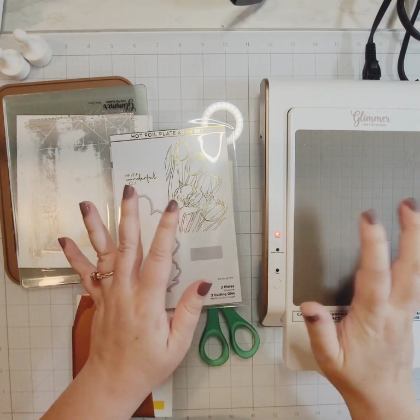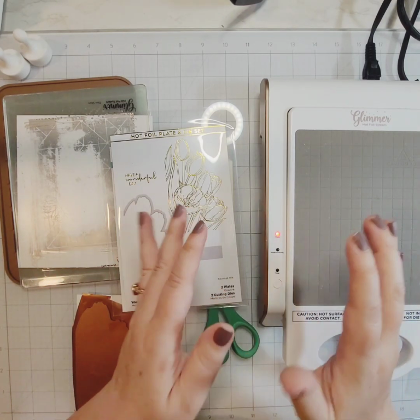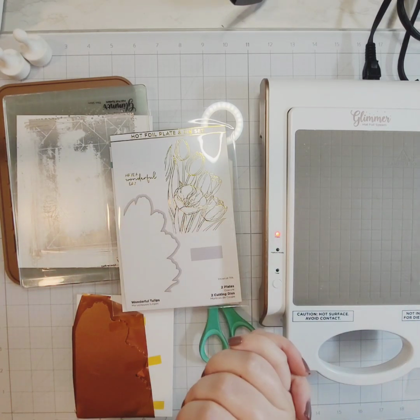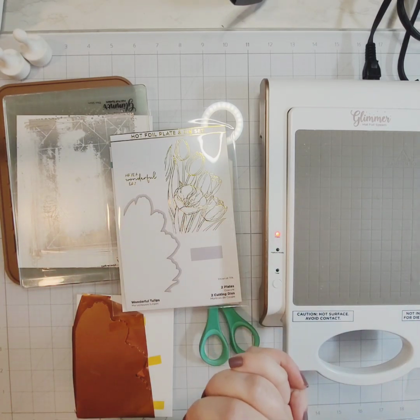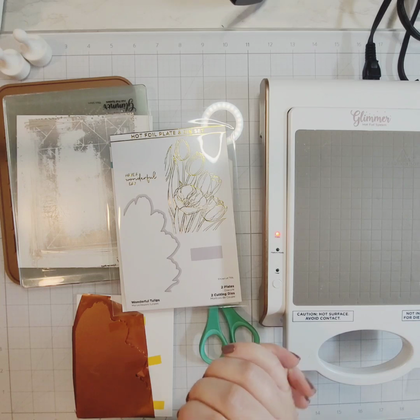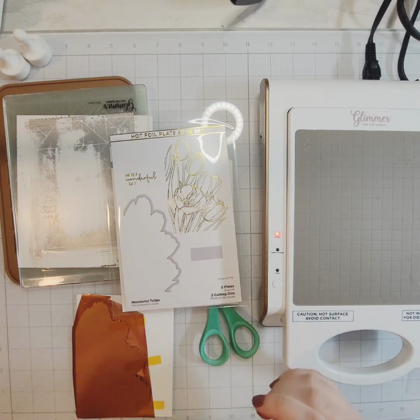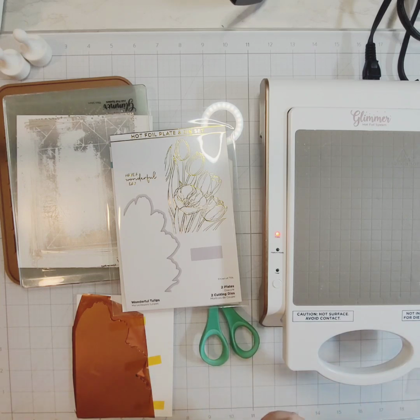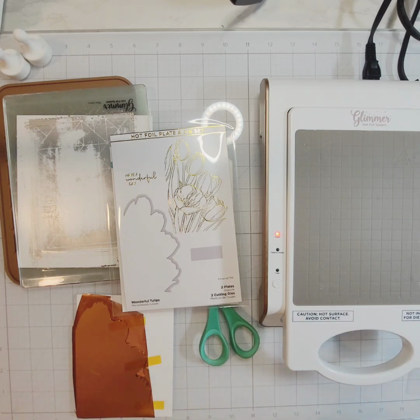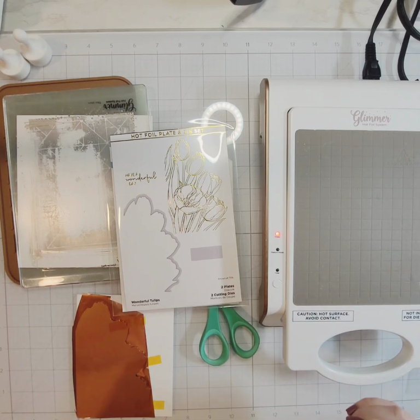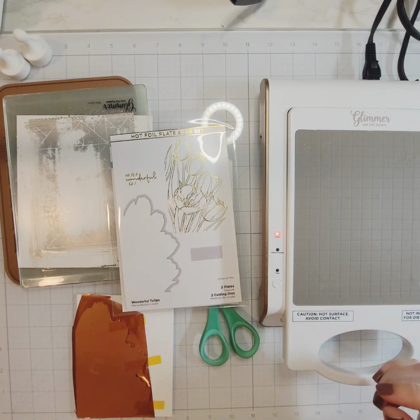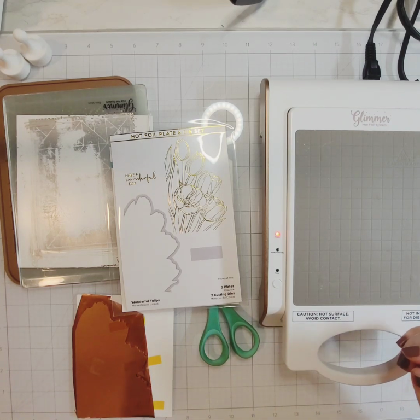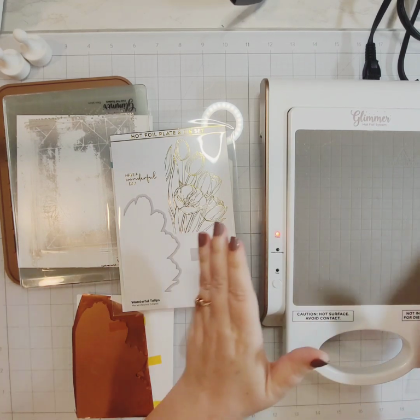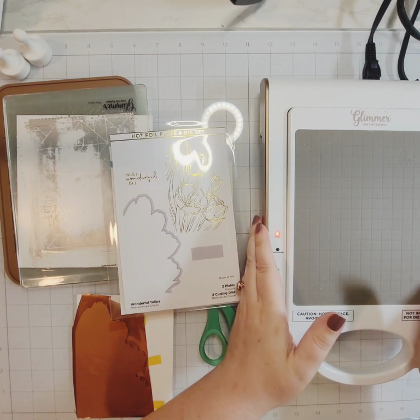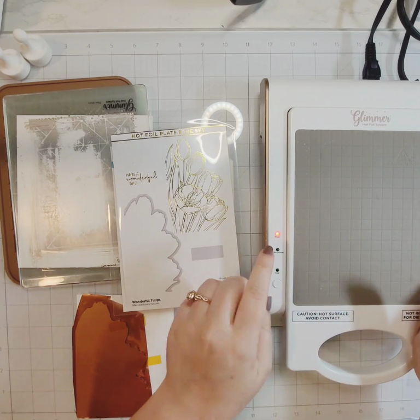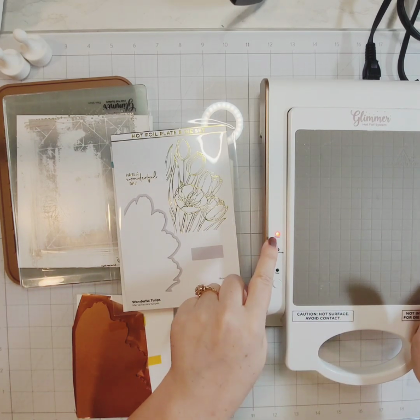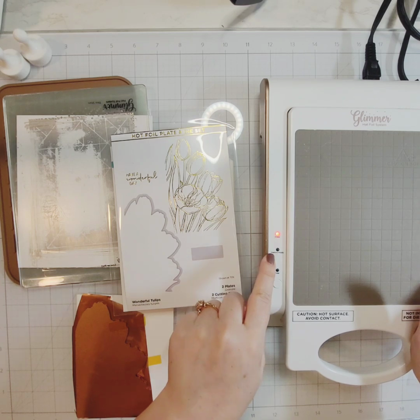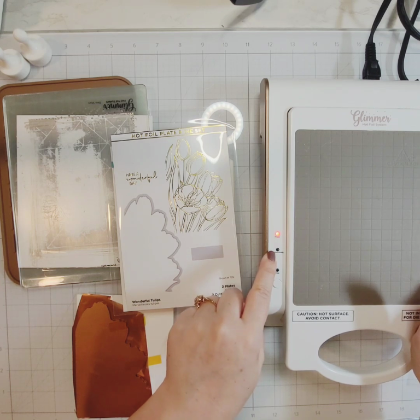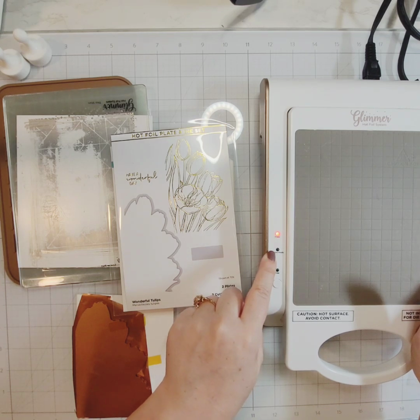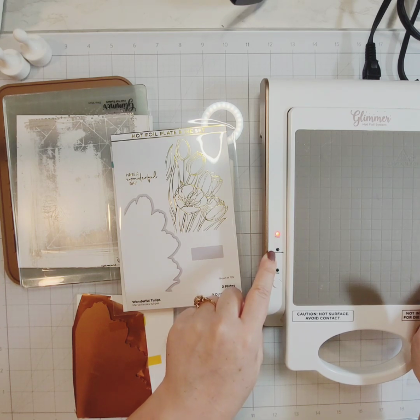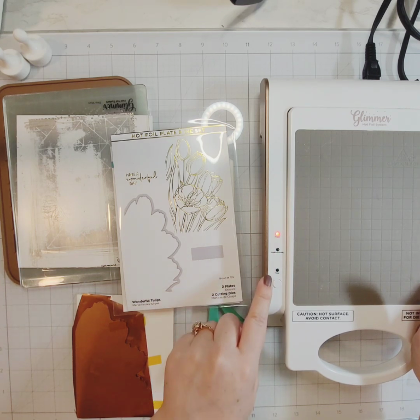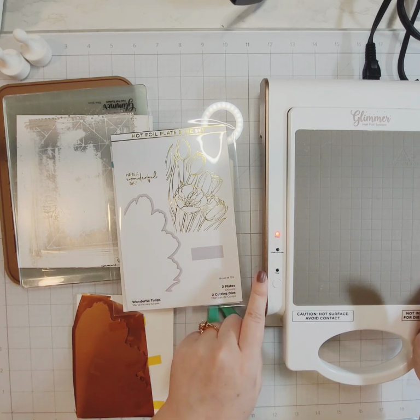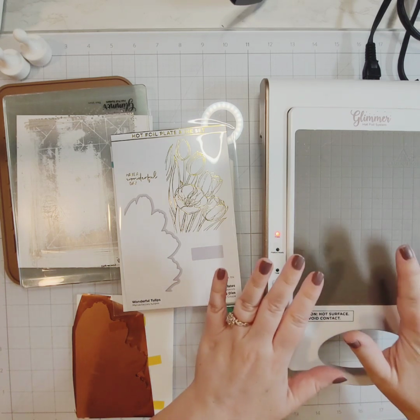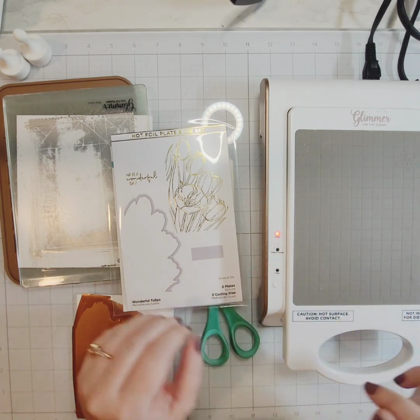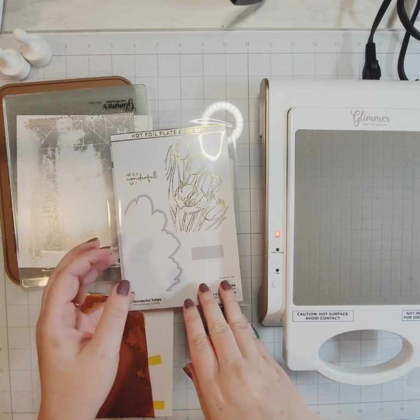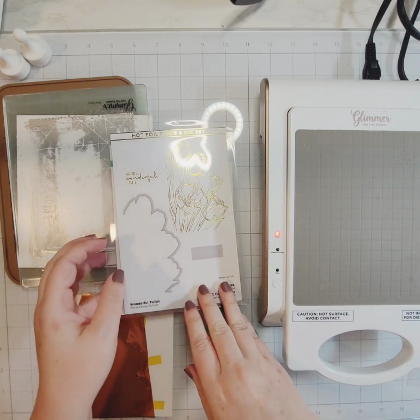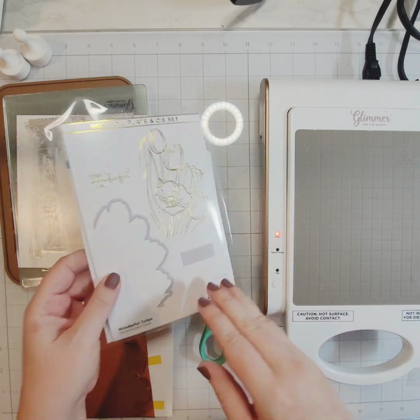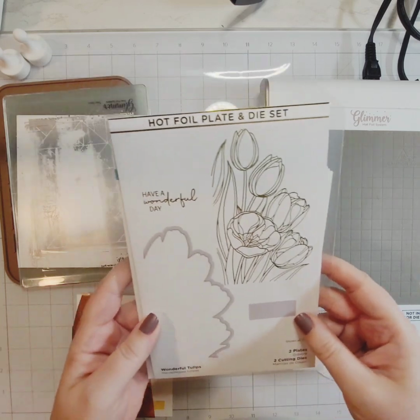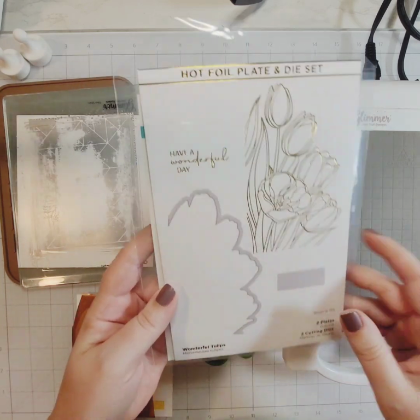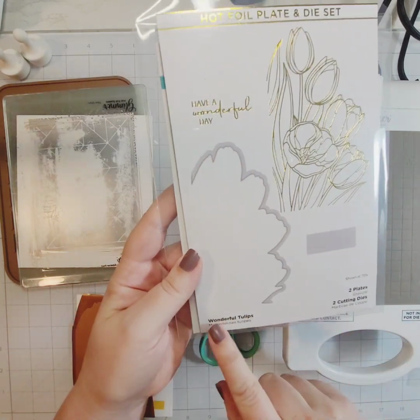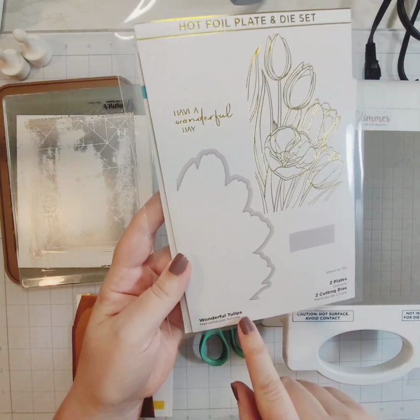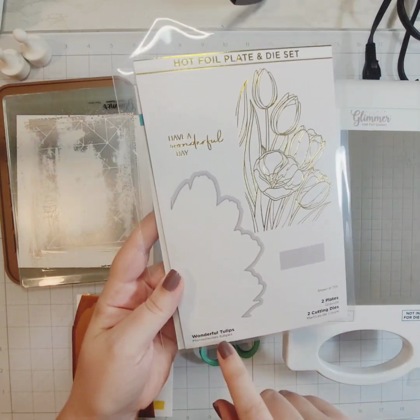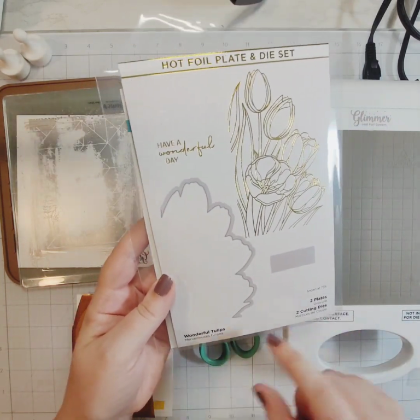Hello everyone, welcome back to my channel. In today's video I am heavily inspired by Jennifer McGuire — she made a shaped card using the Spellbinders Wonderful Tulip foil and die set, and I'm going to do much the same.